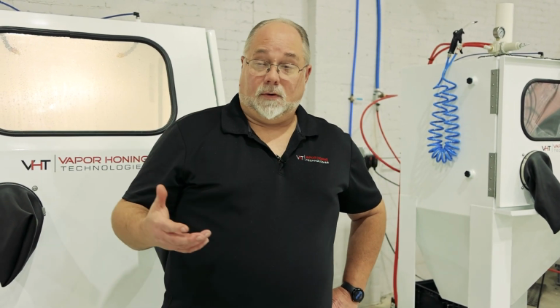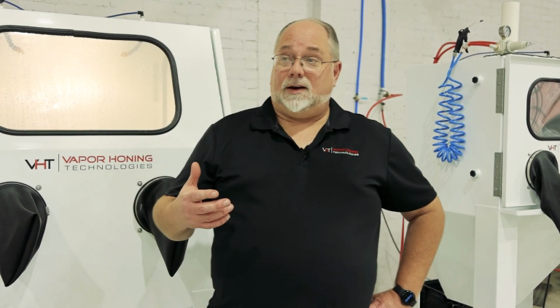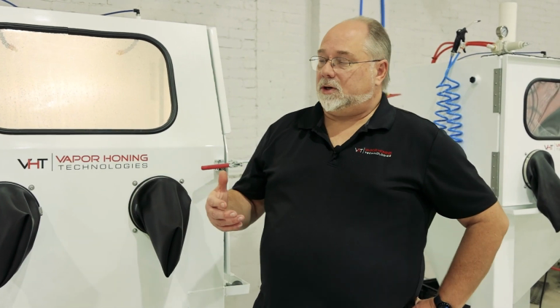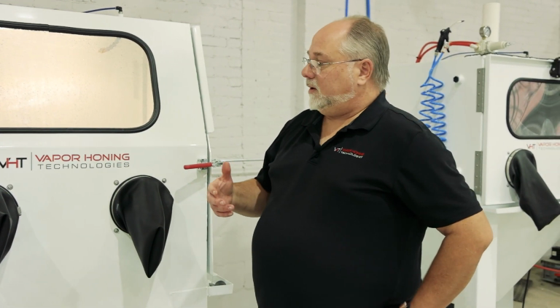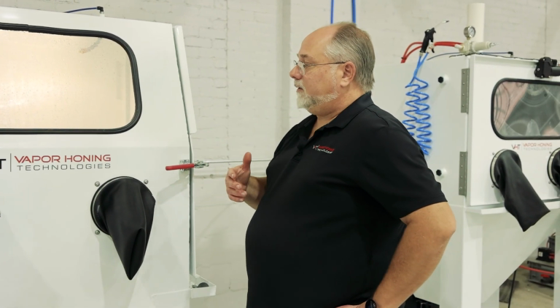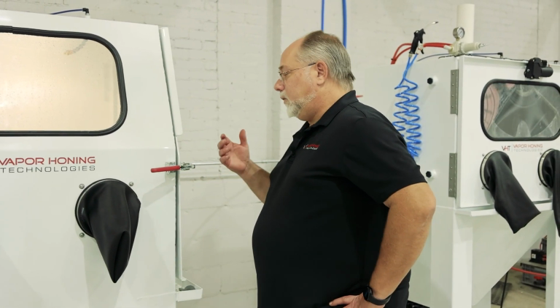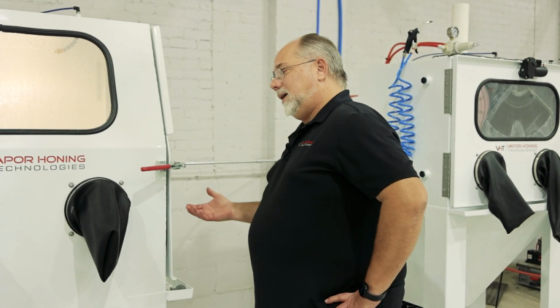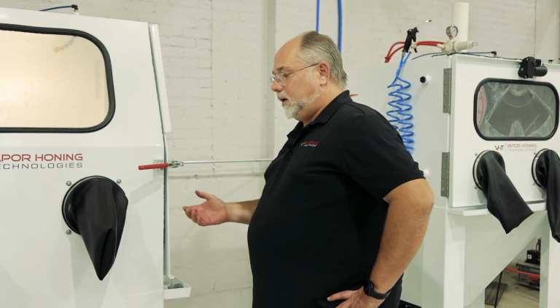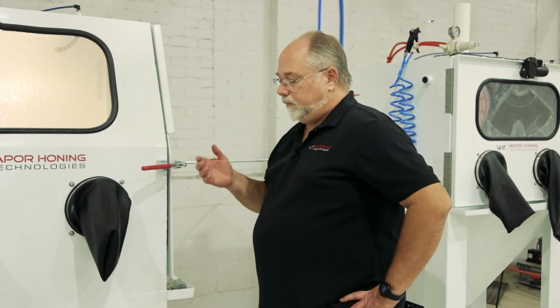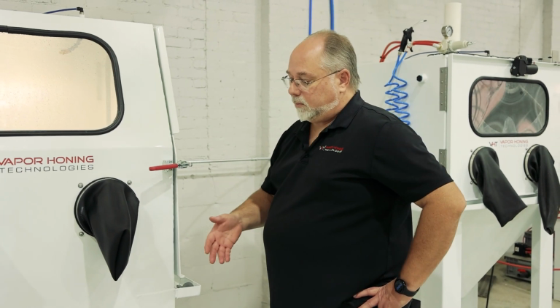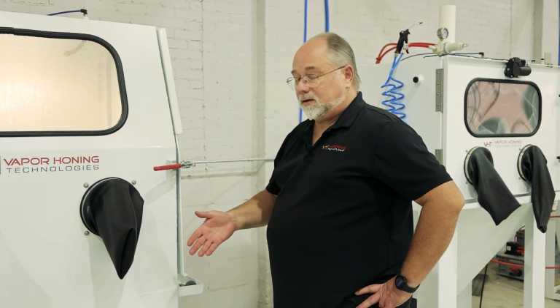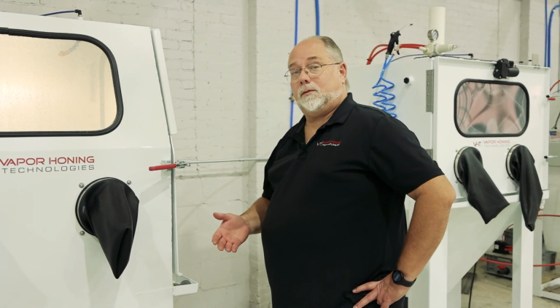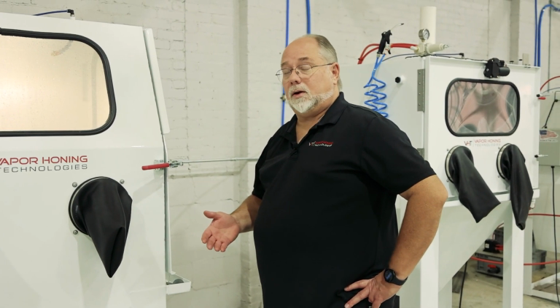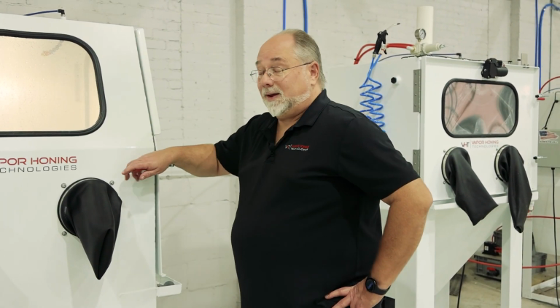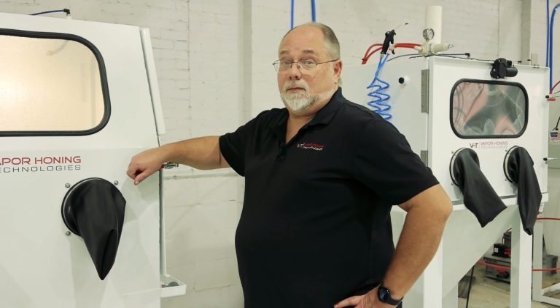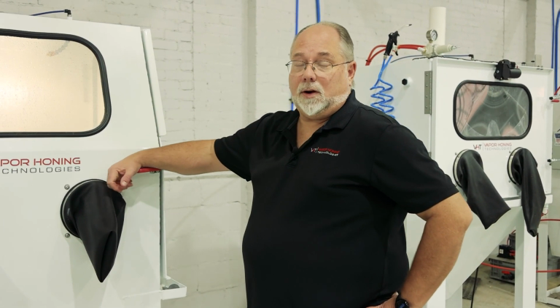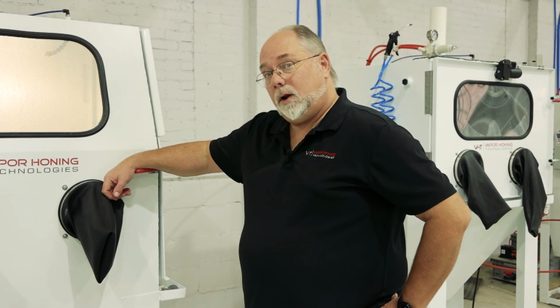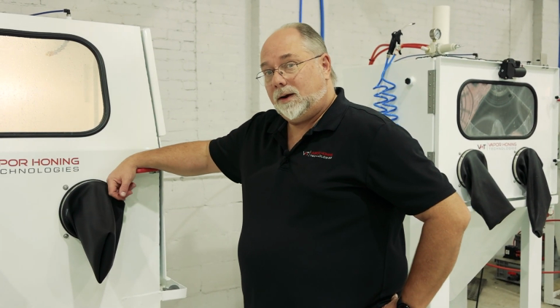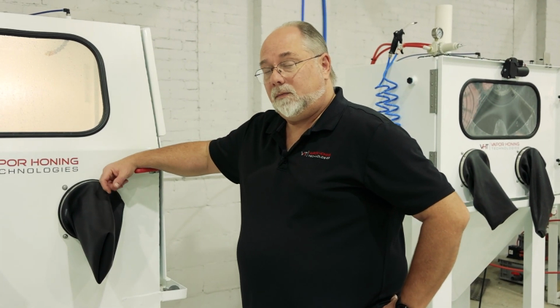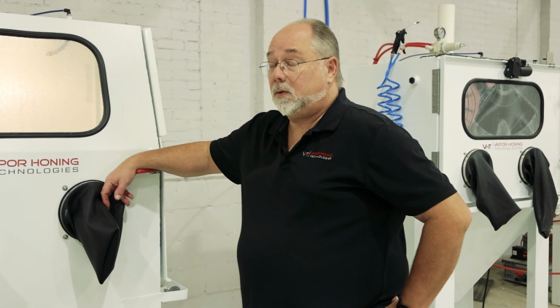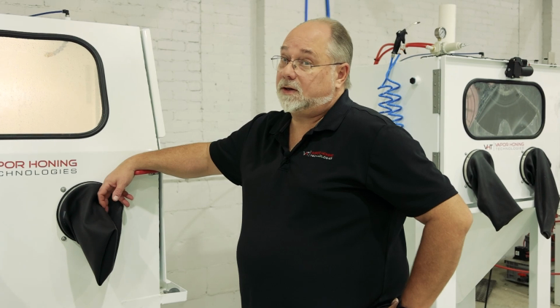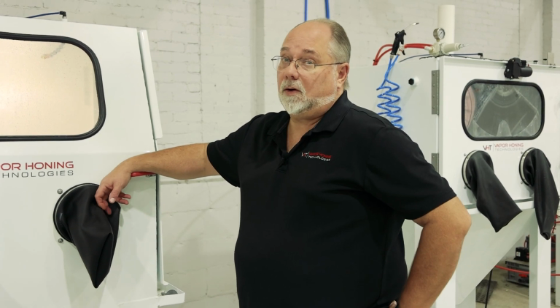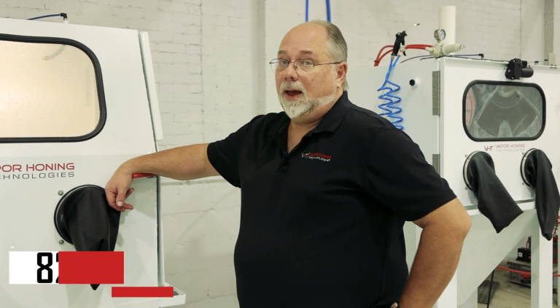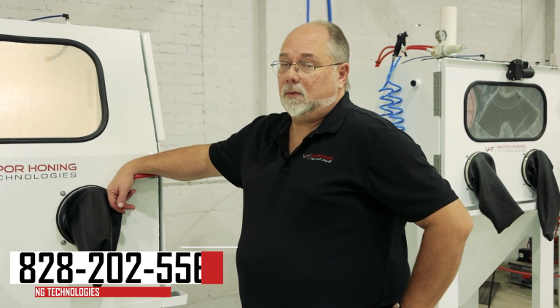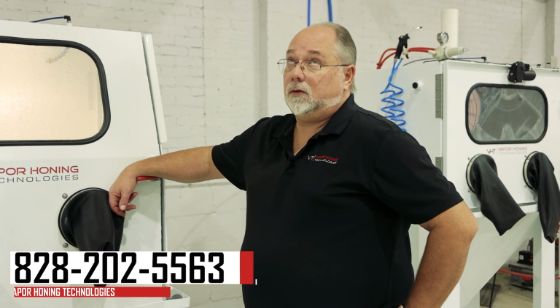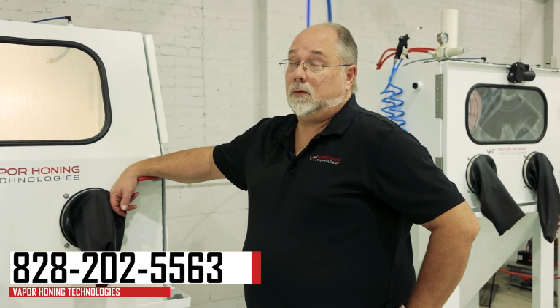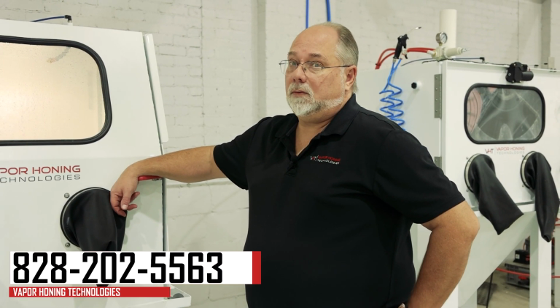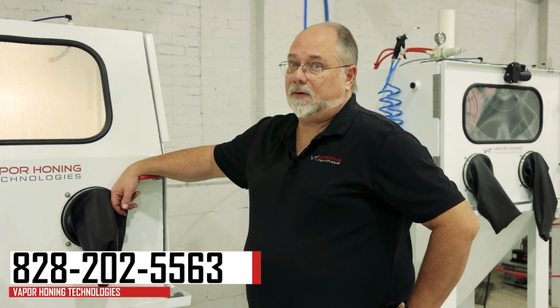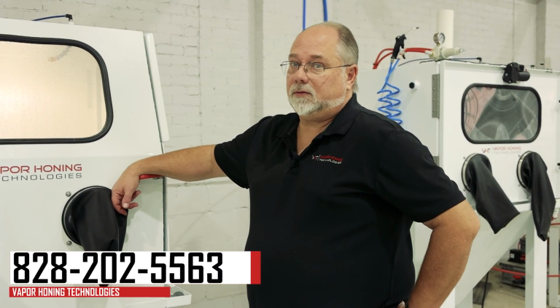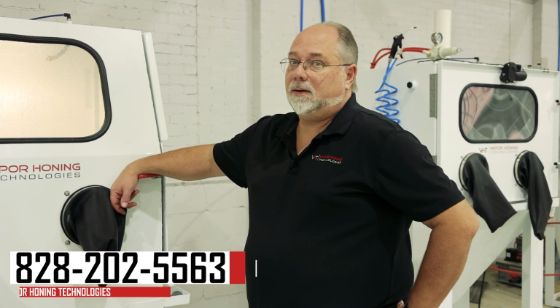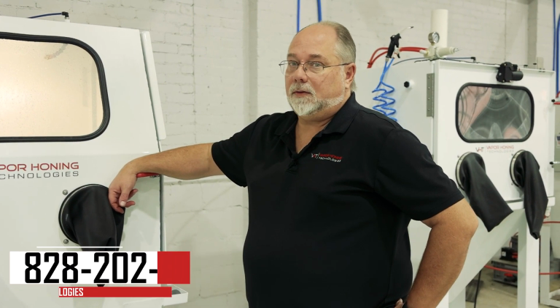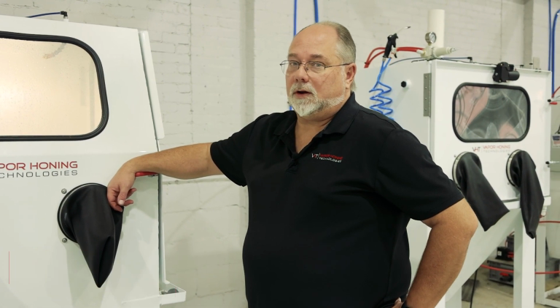As far as how to use the machine, it's as simple as picking up the gun, holding the part, and stepping on the foot pedal. That's my take on vapor honing 101. If you have any questions, give me a call: 828-202-5563. Thanks for watching.